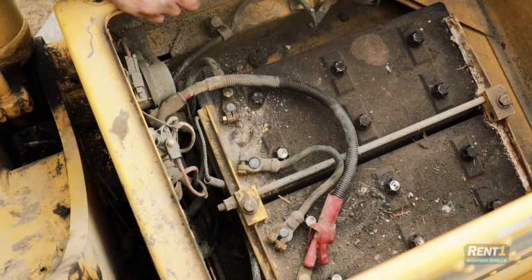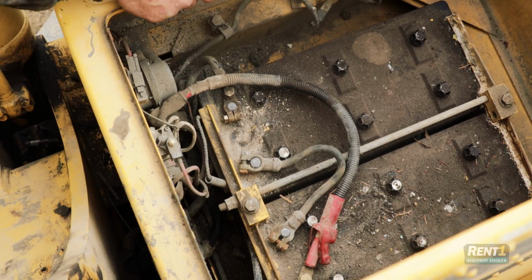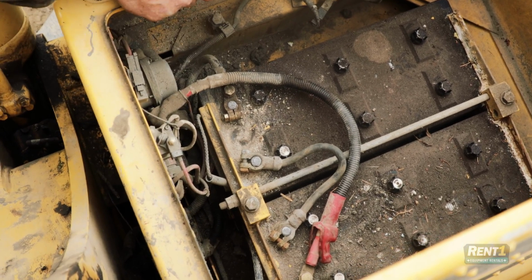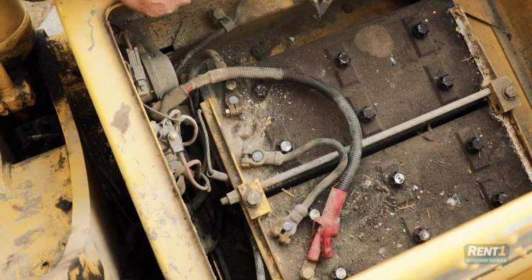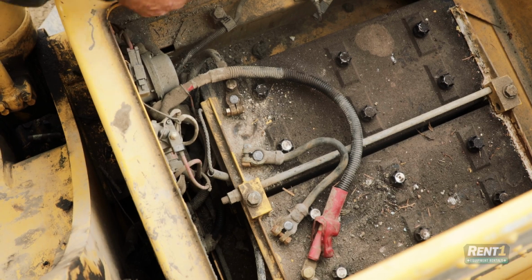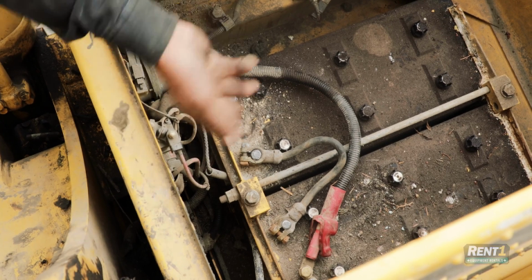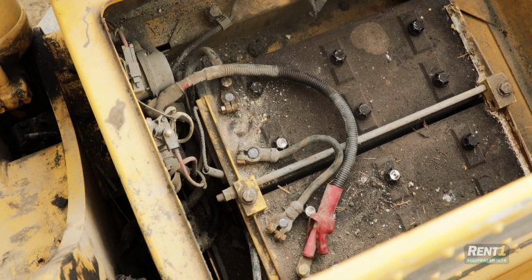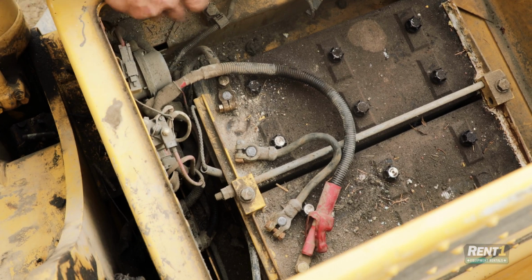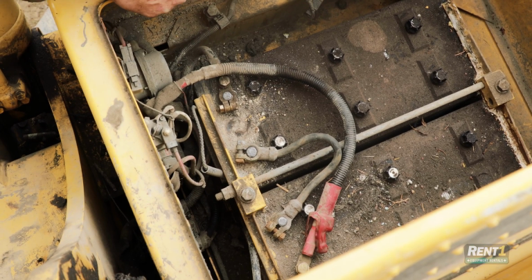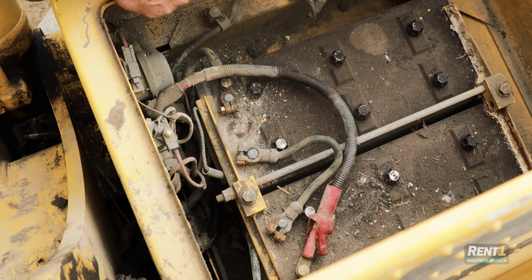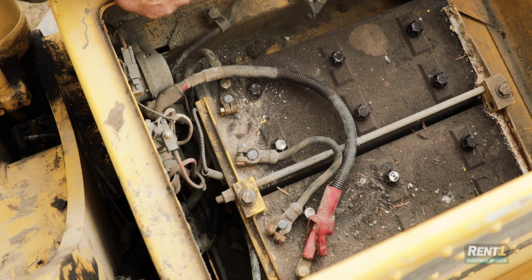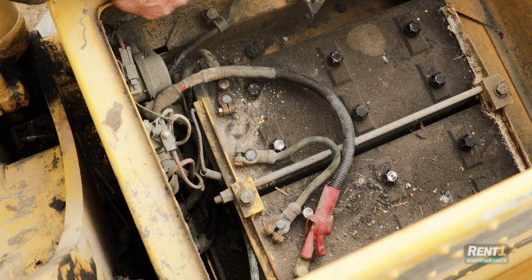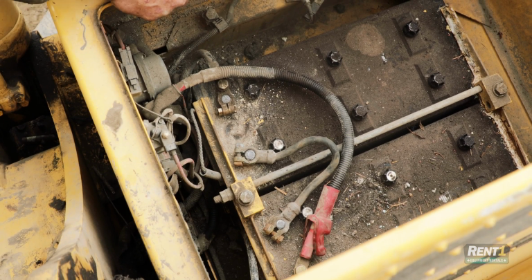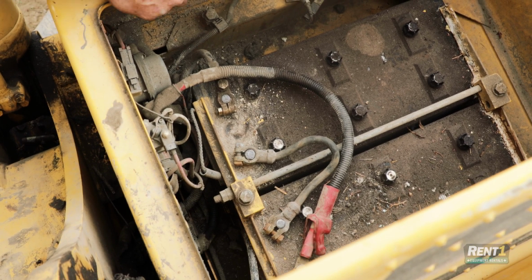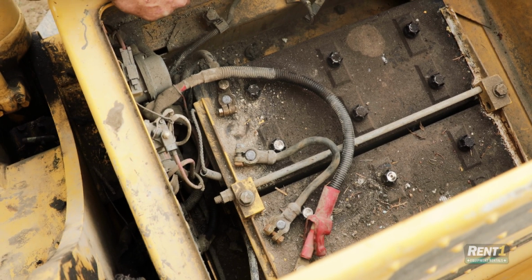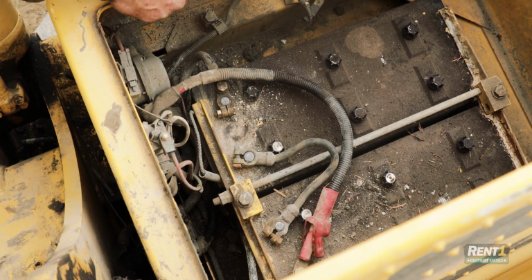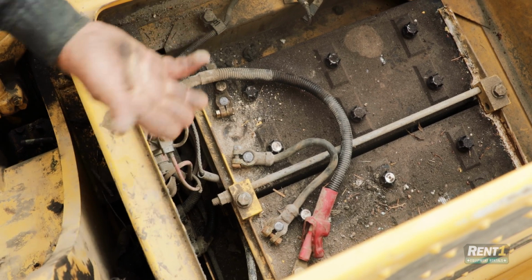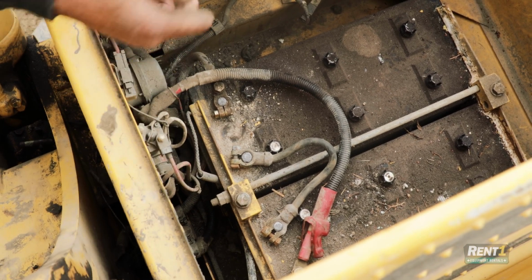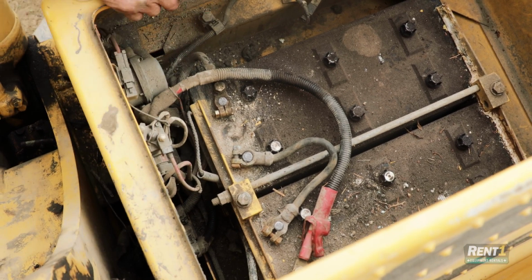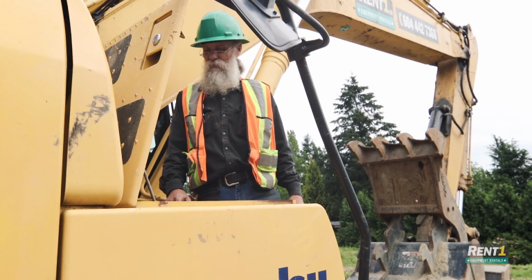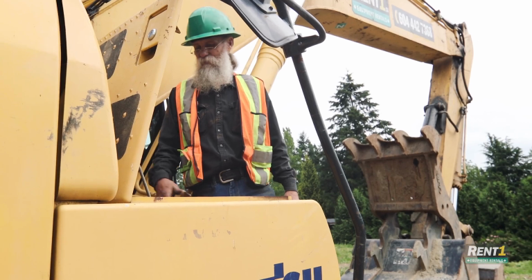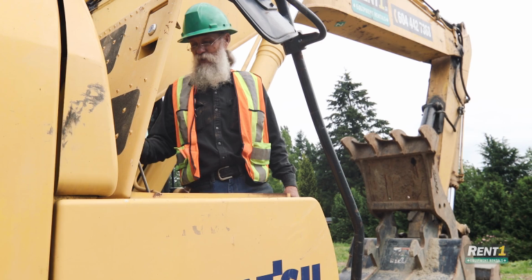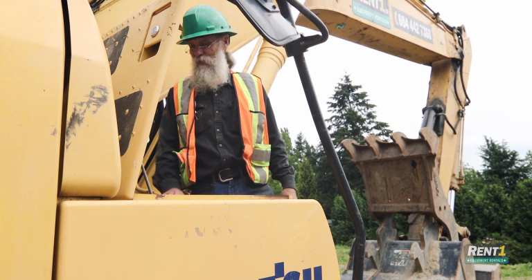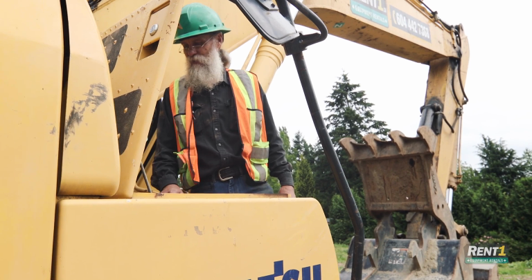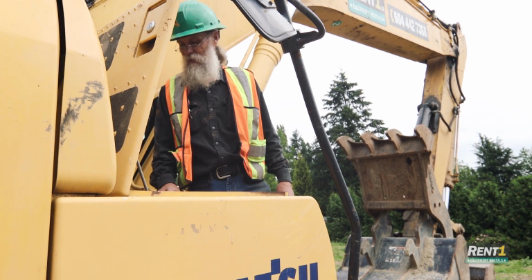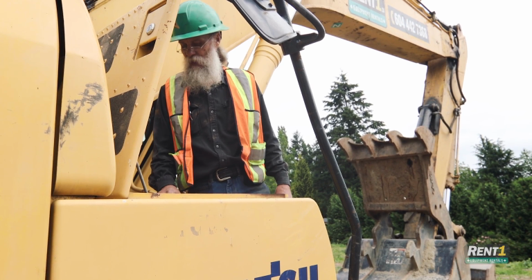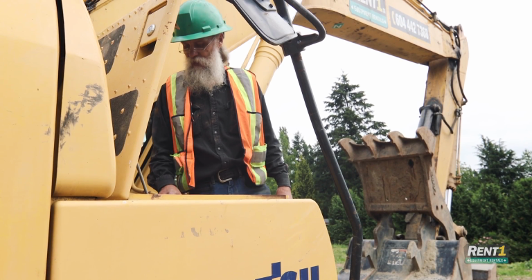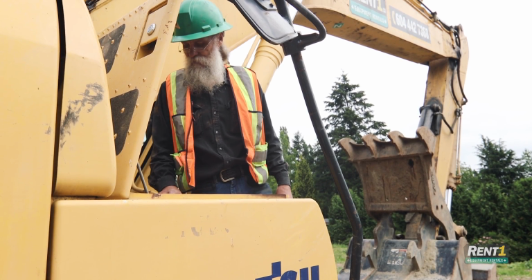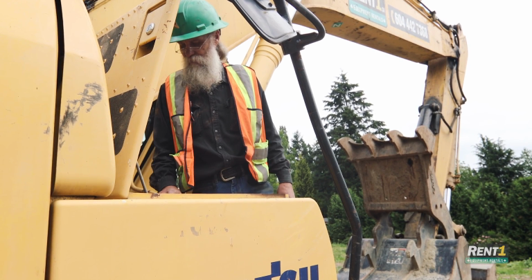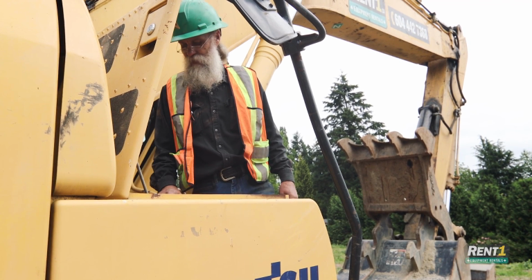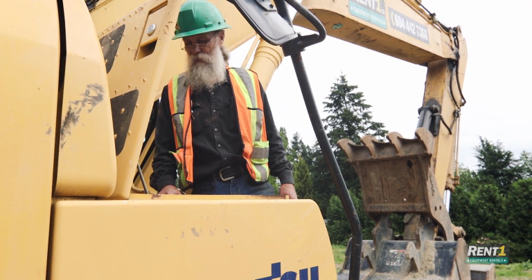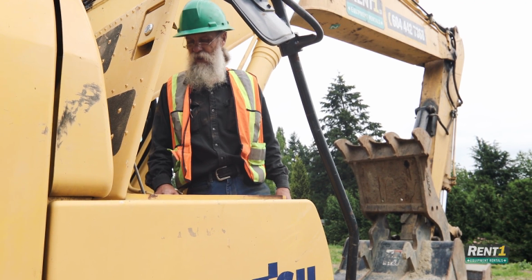We'll pull the cables off, clean them up, take the batteries out, and take them in and charge them. If not, we know that there's a wiring issue down the way.